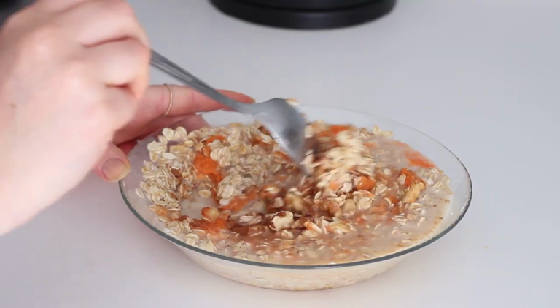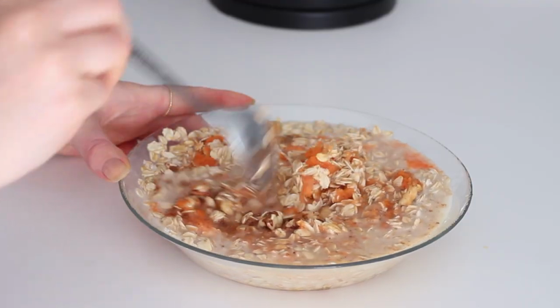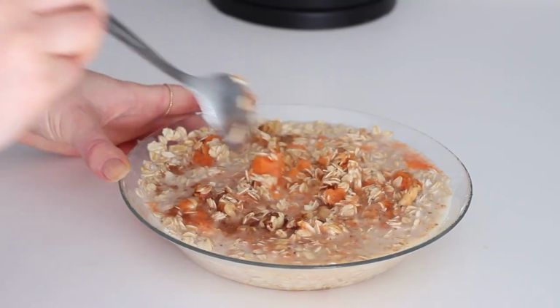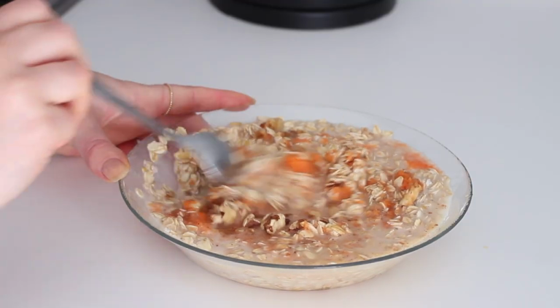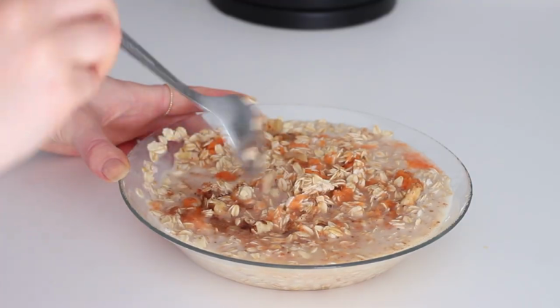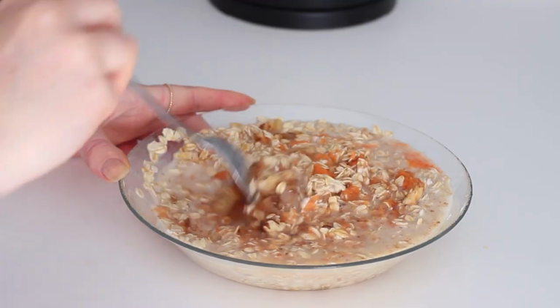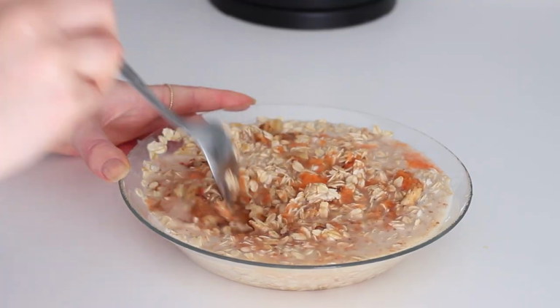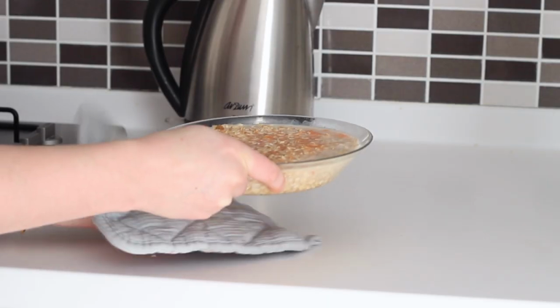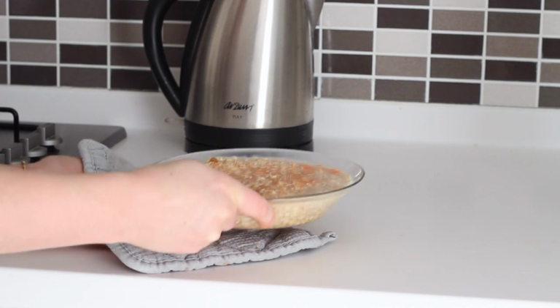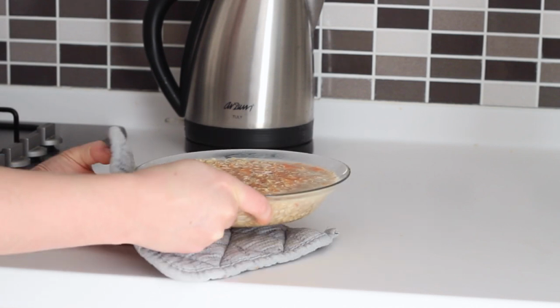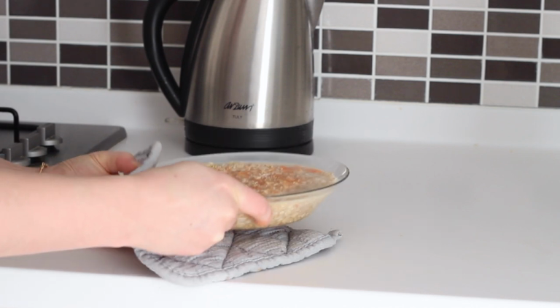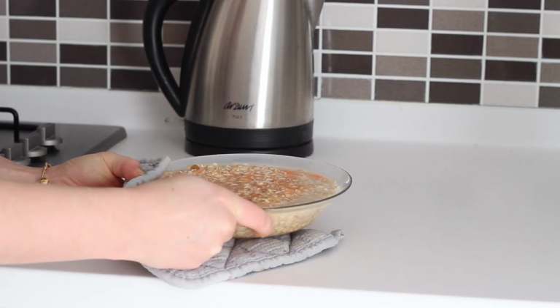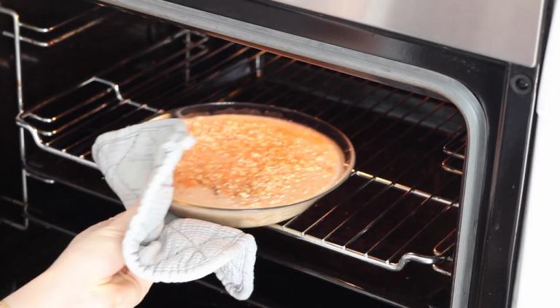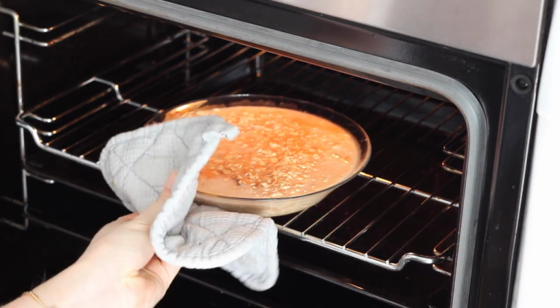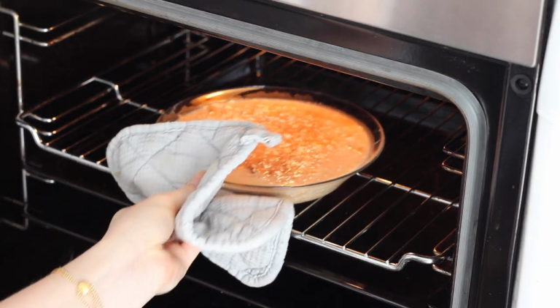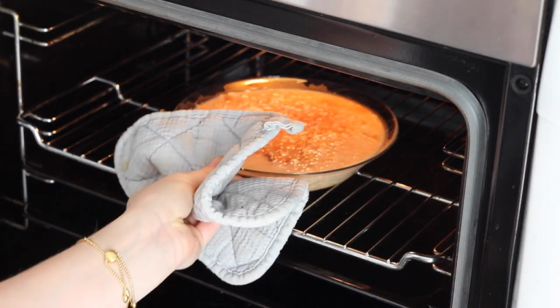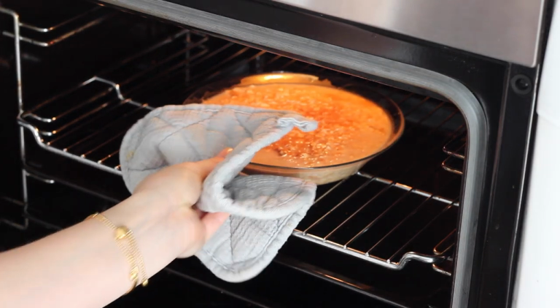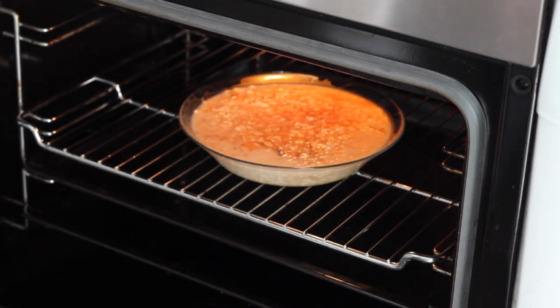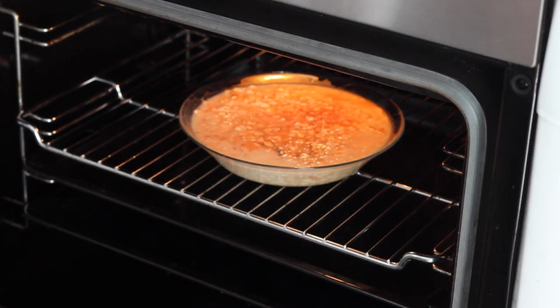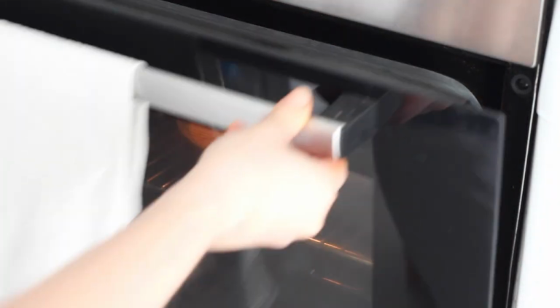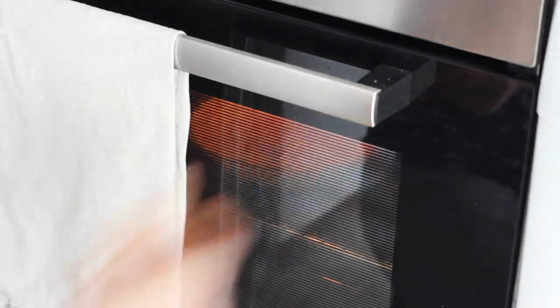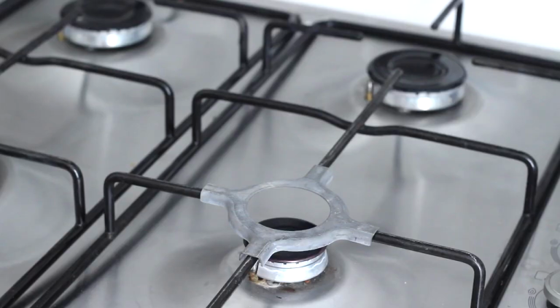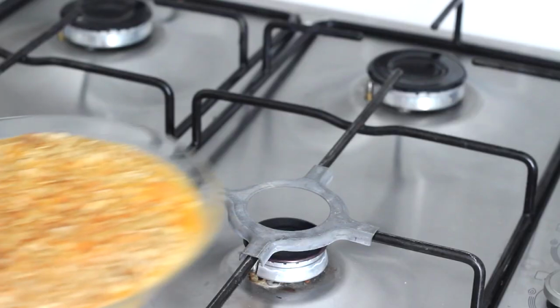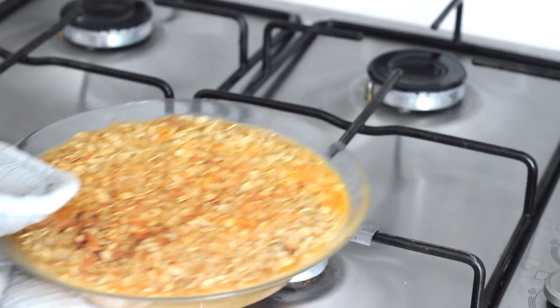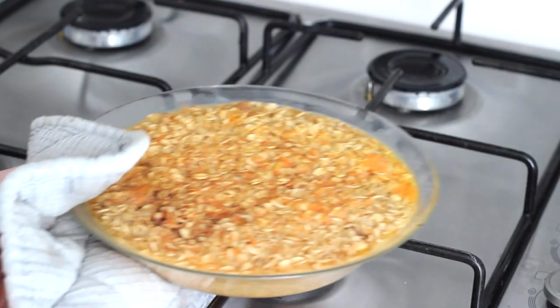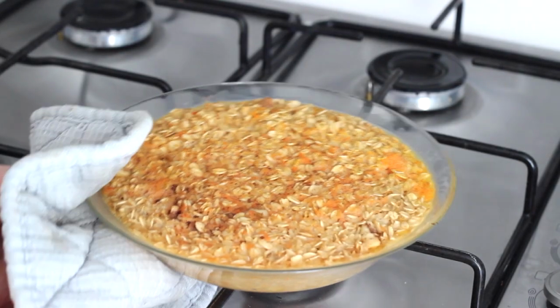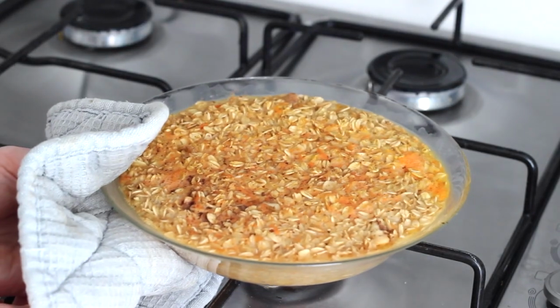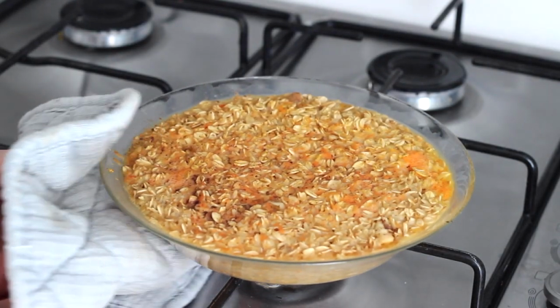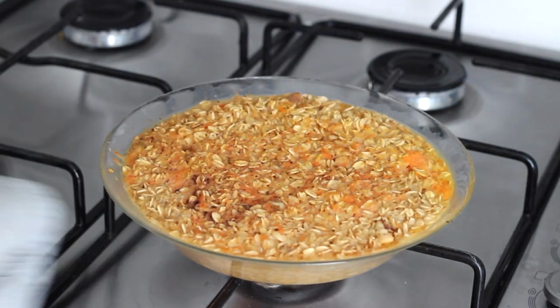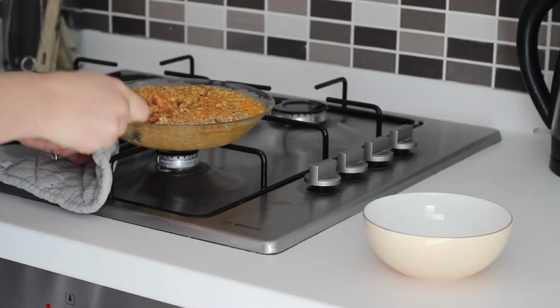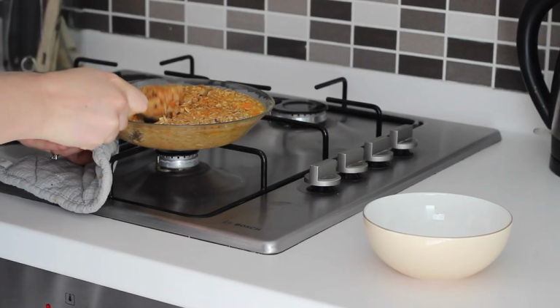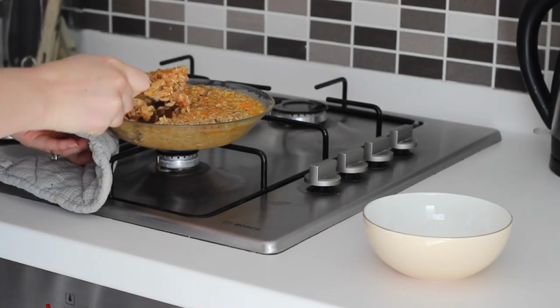I mixed that together really well and then placed it in the oven to bake for 25-30 minutes. Once I removed it I served it up in a bowl and topped it with a few more chopped walnuts.